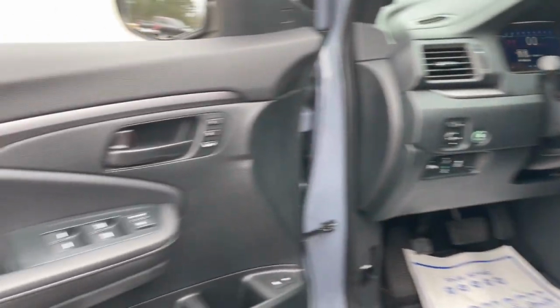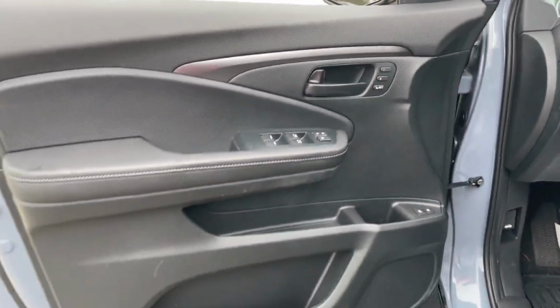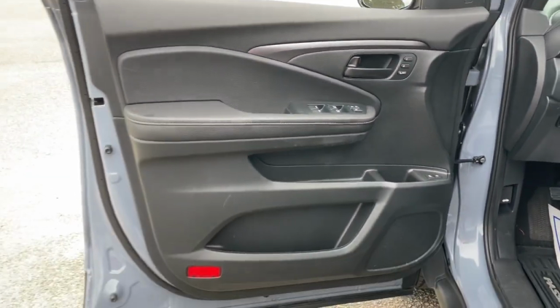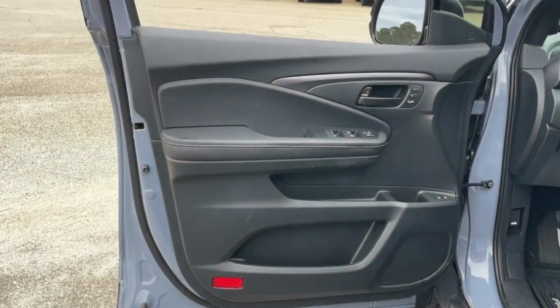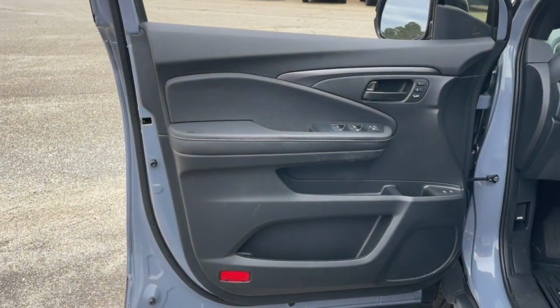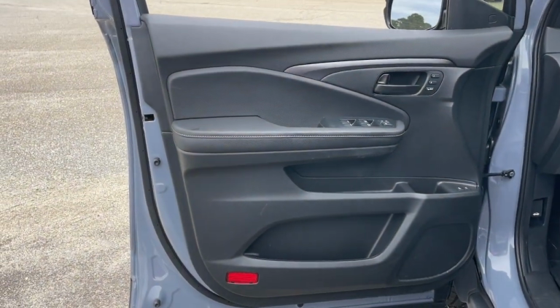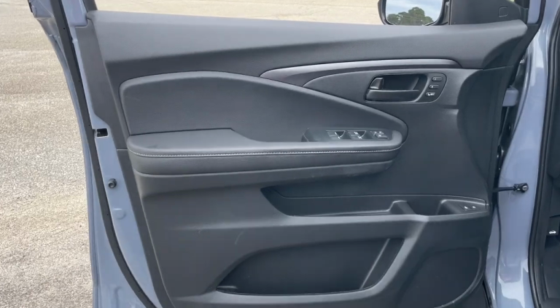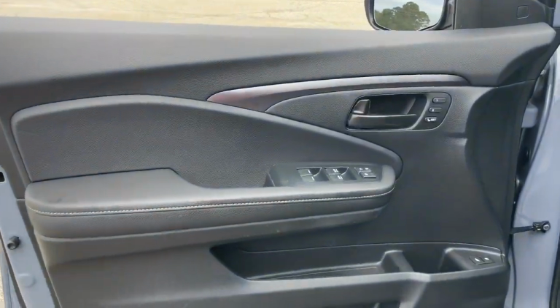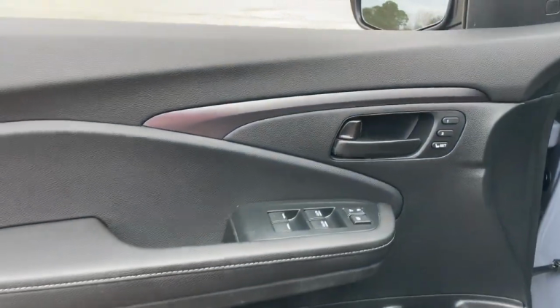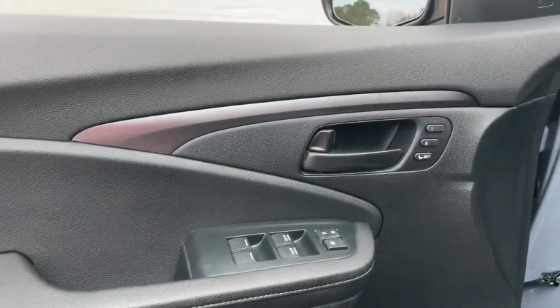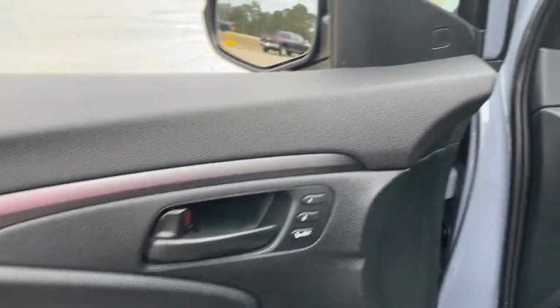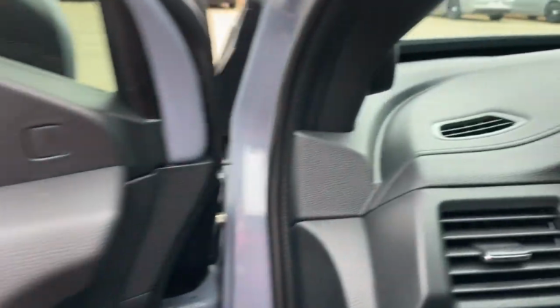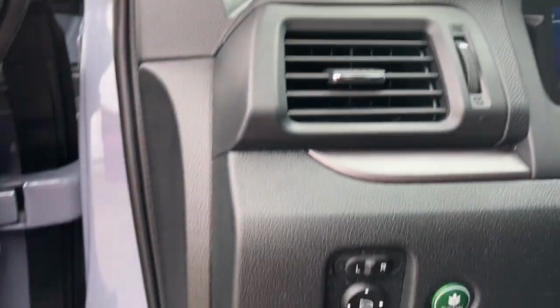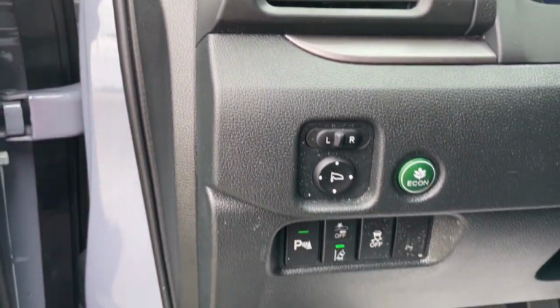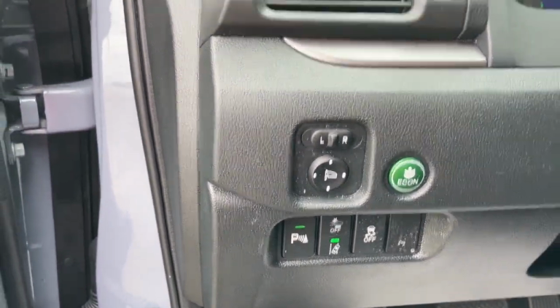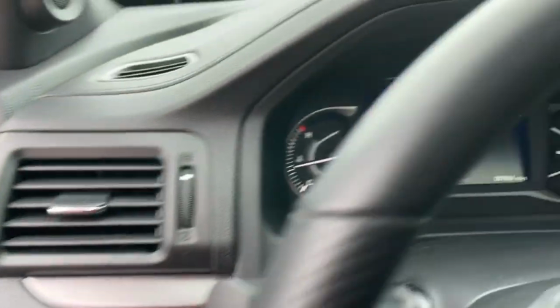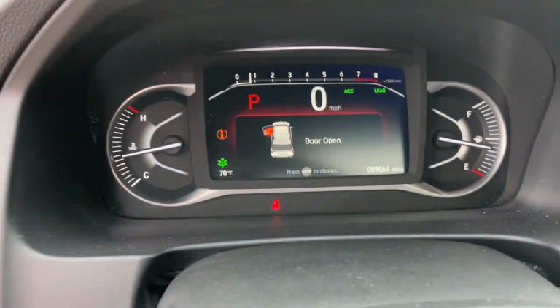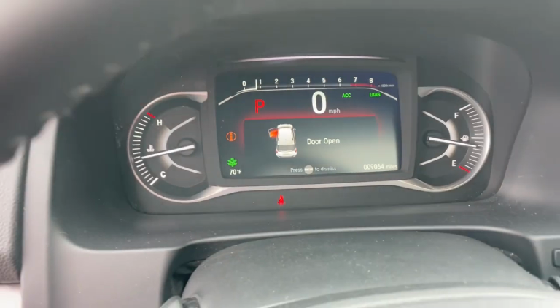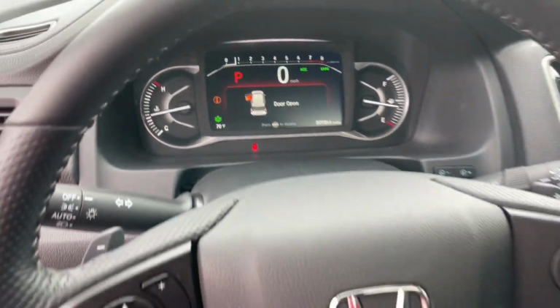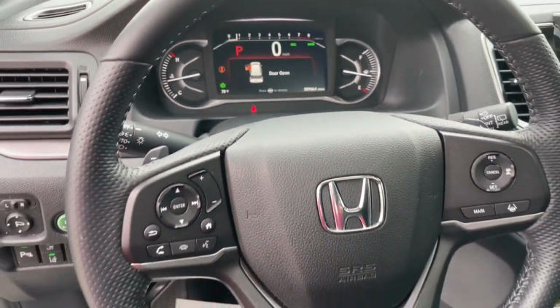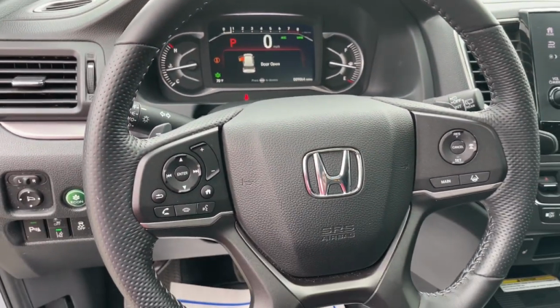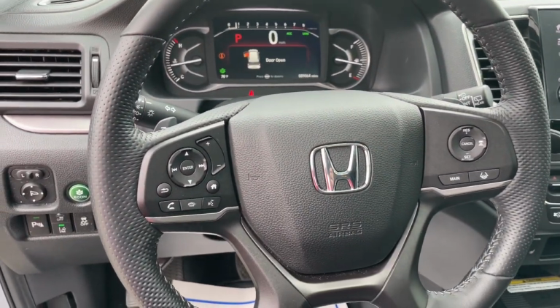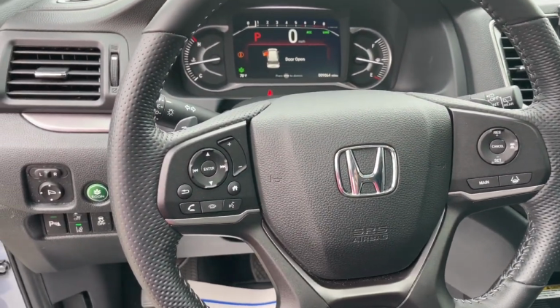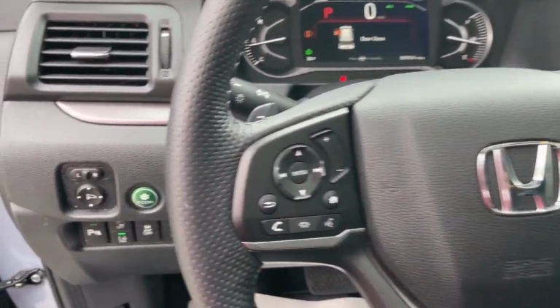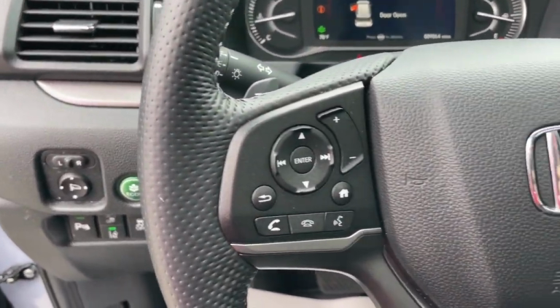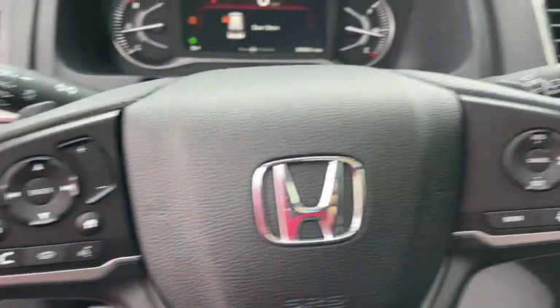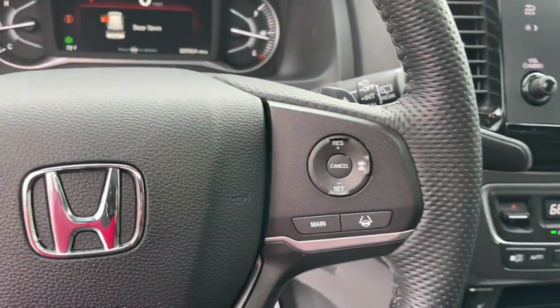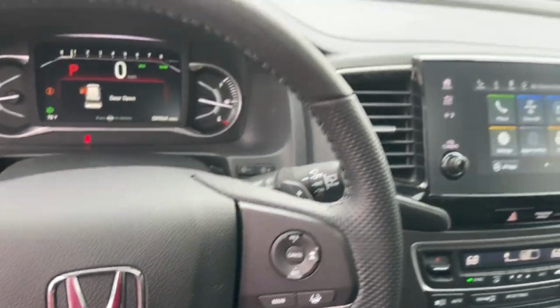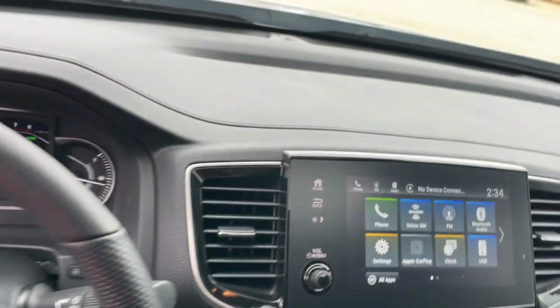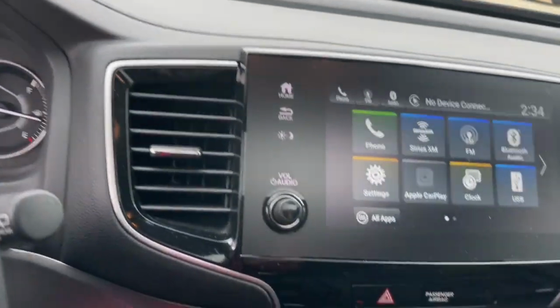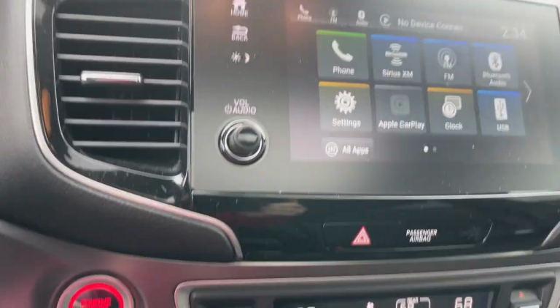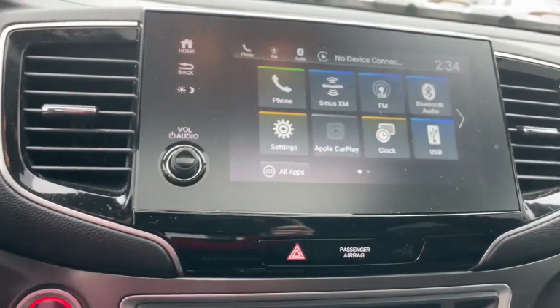With seating for five, plenty of cargo space, flexible cabin configurations, smart tech, towing ability, and optional all-wheel drive, this innovative vehicle has your back. These are just some of the great options this vehicle comes with.